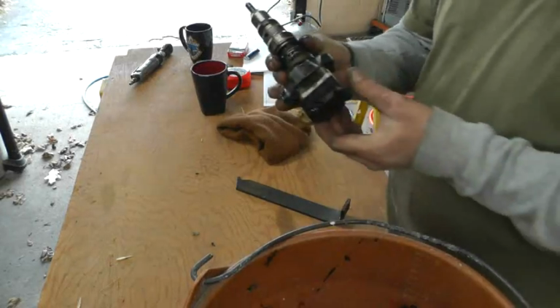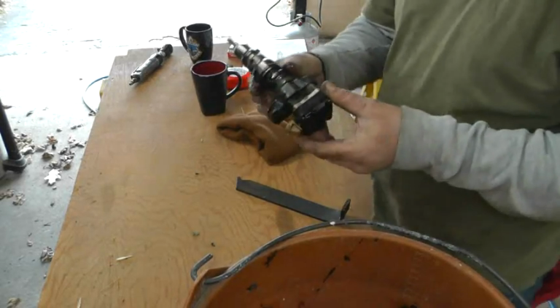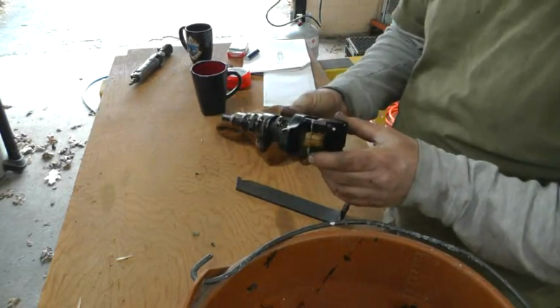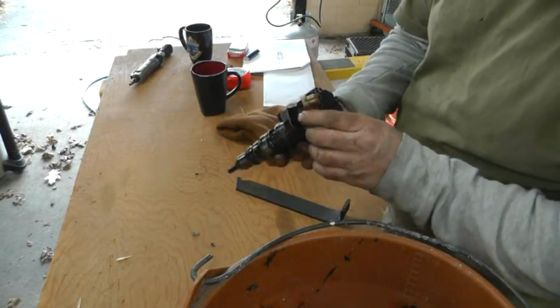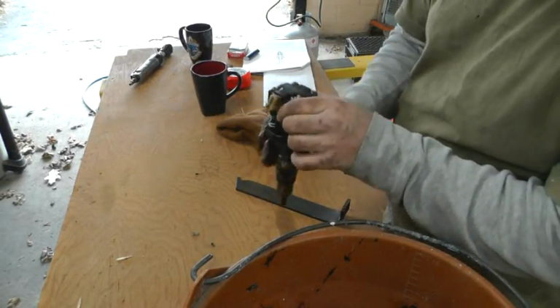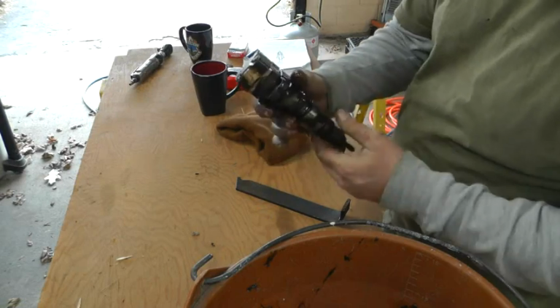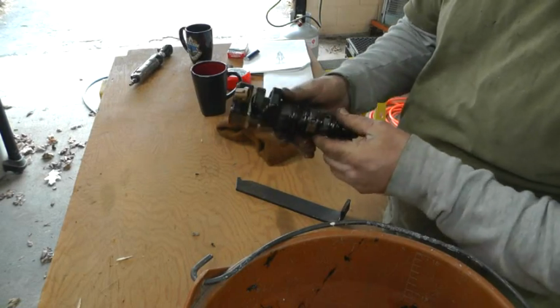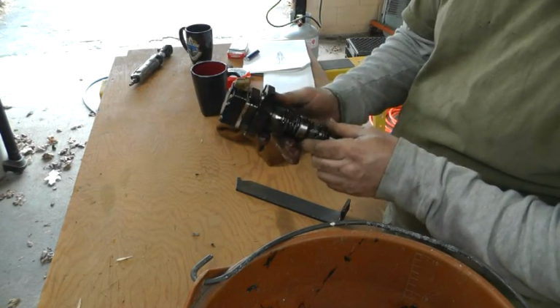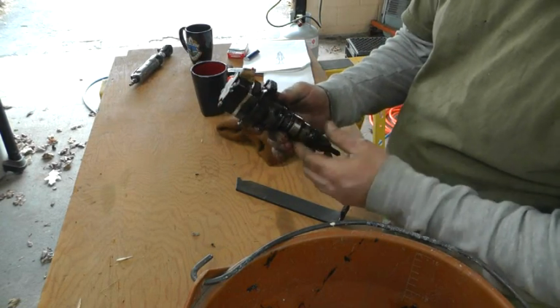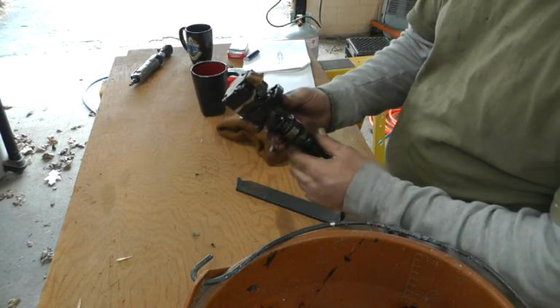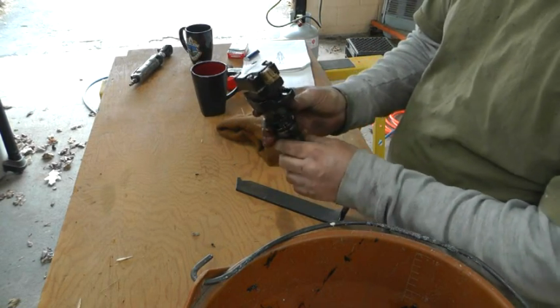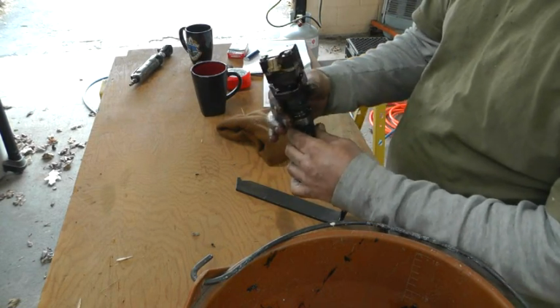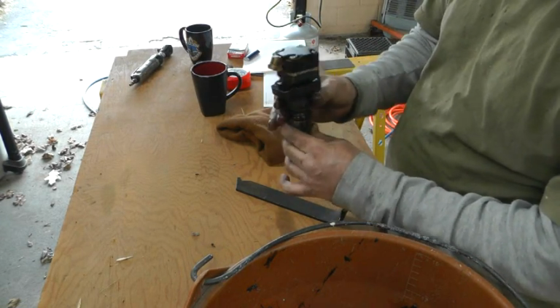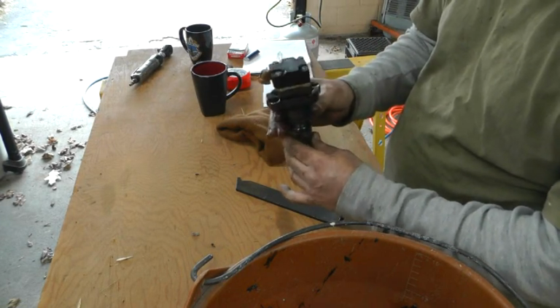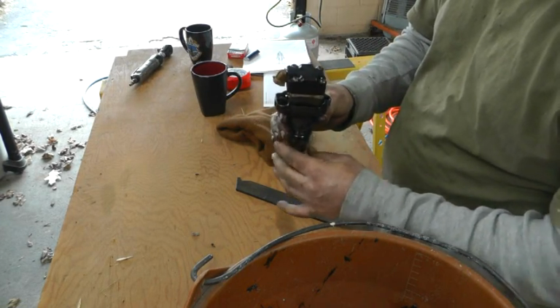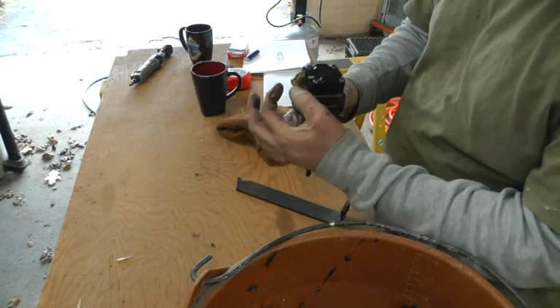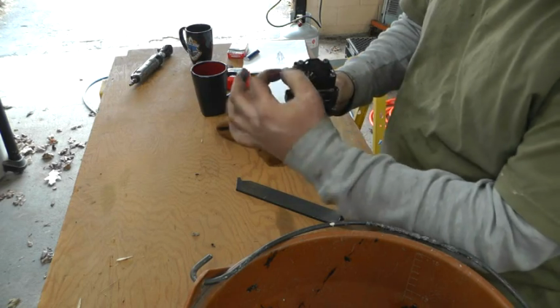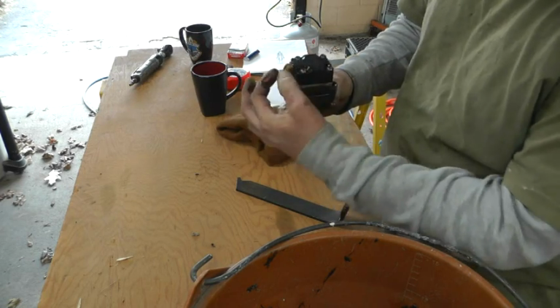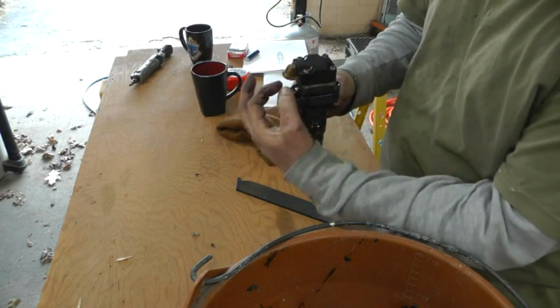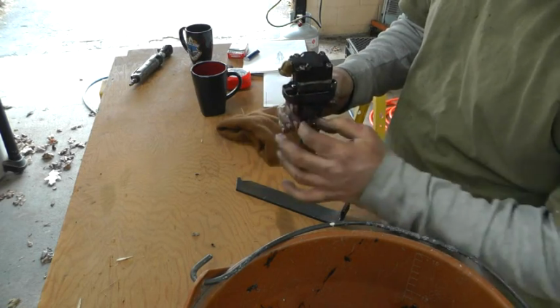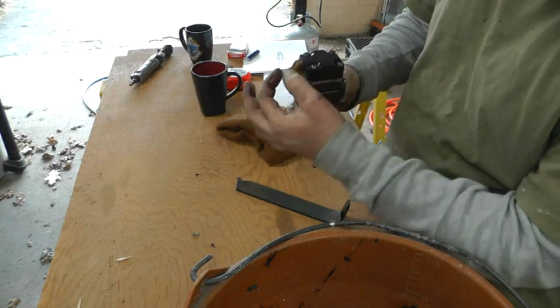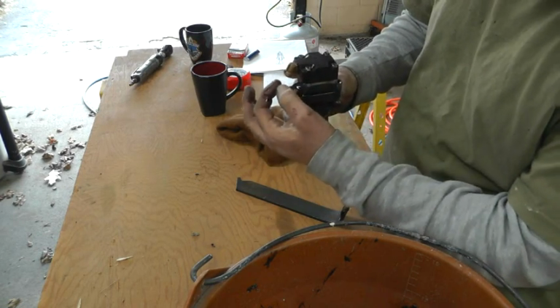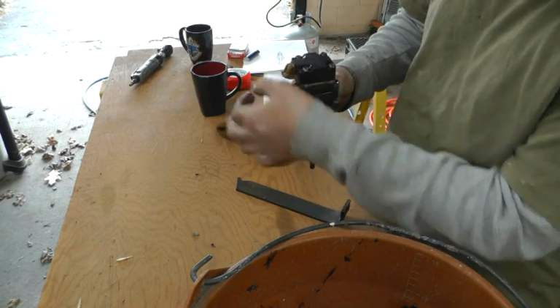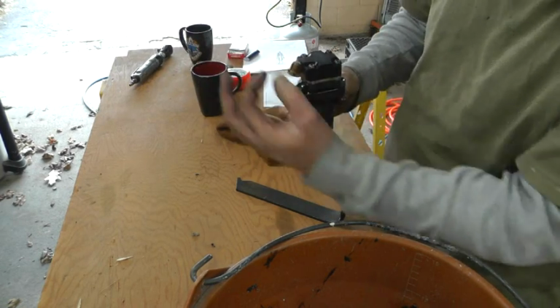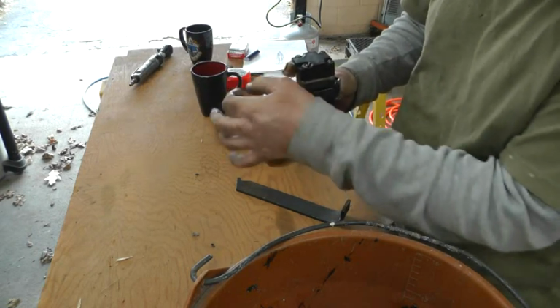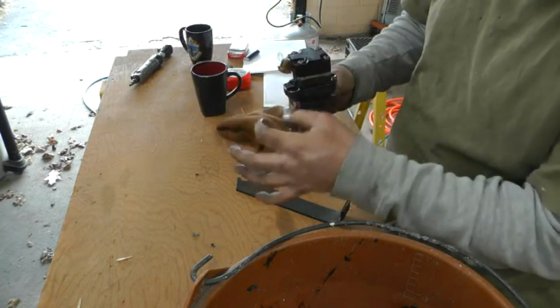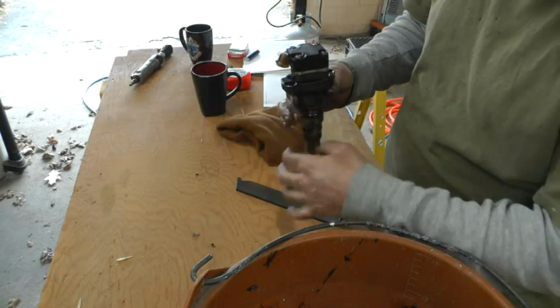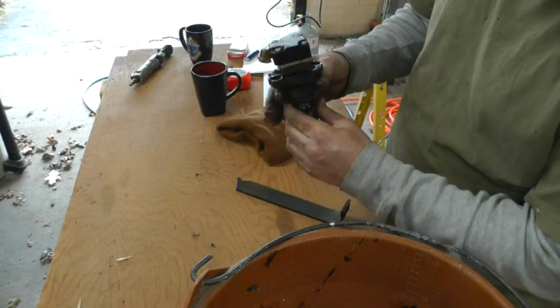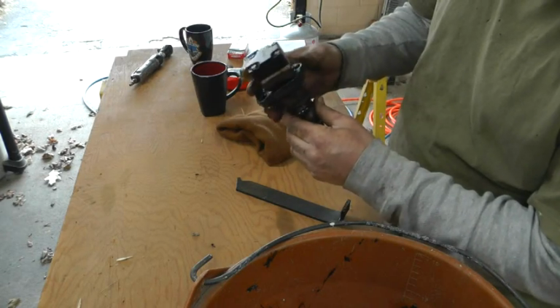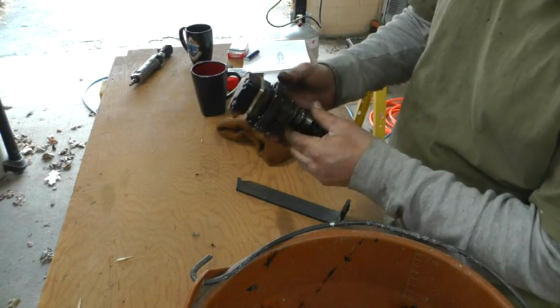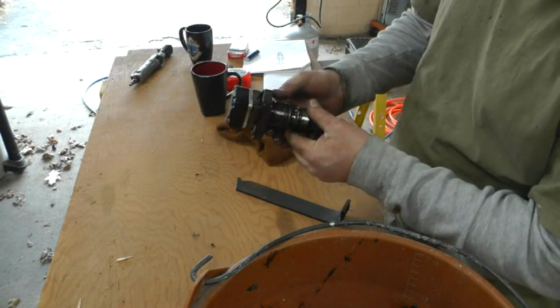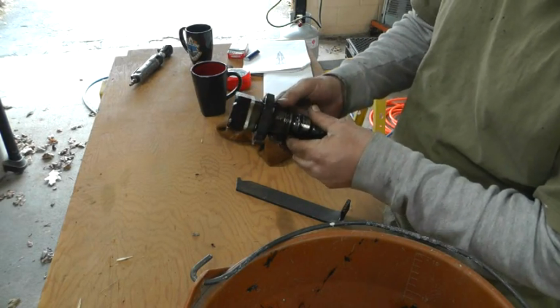I popped my first injector out — it was the easiest one to get to, right there in the front. I just pulled that clip loose and let the wire be right there. I didn't try to move it all around because those wires are kind of stiff — they've been down in that hot oil for a long time.